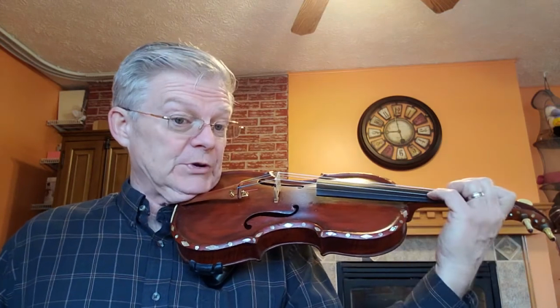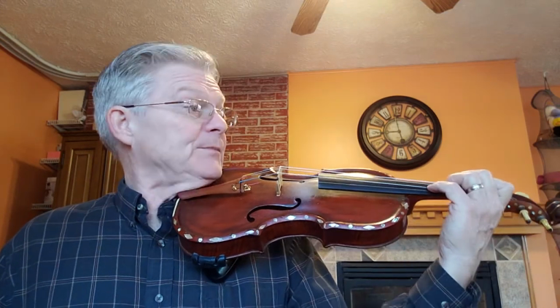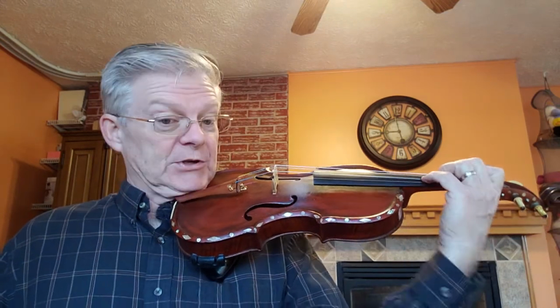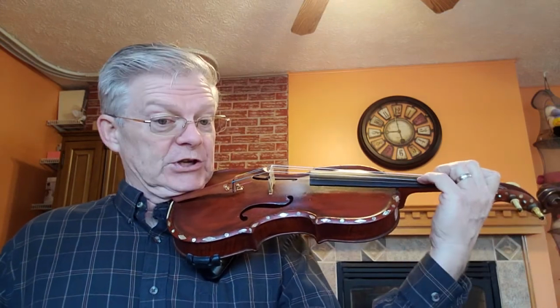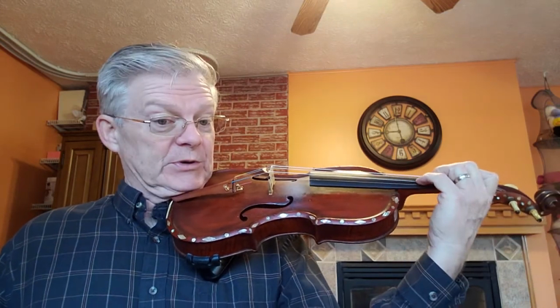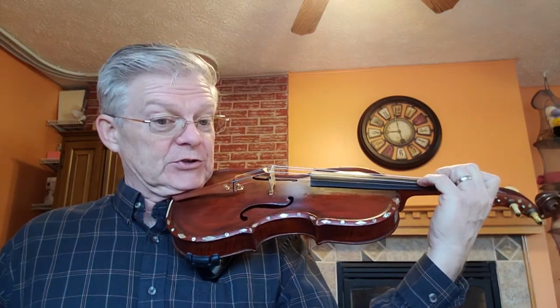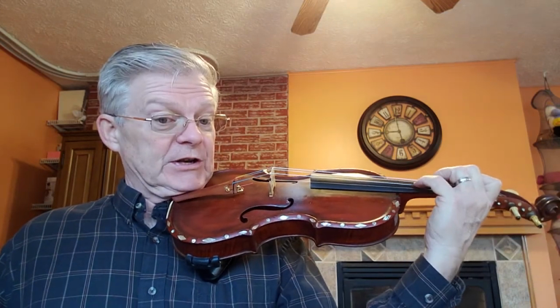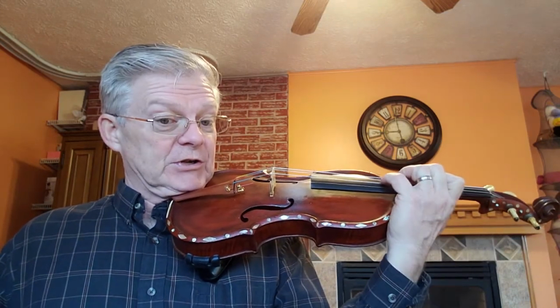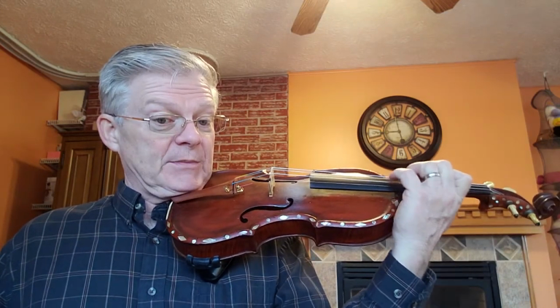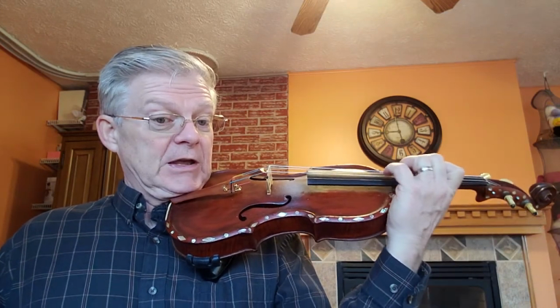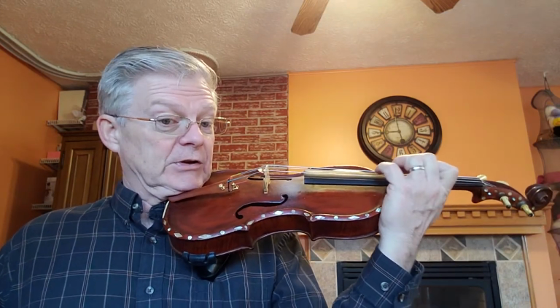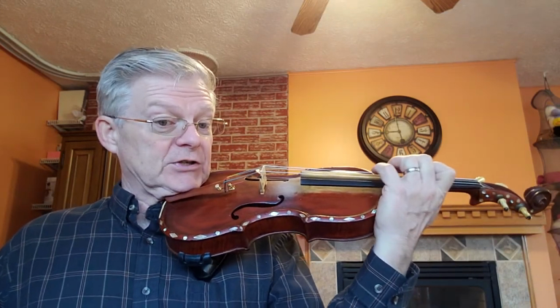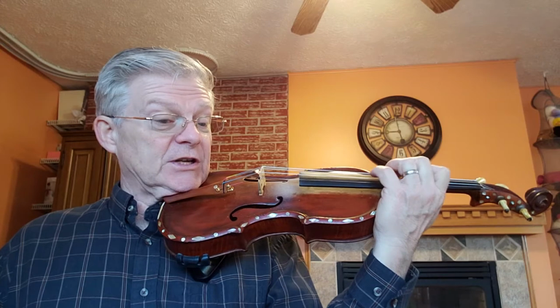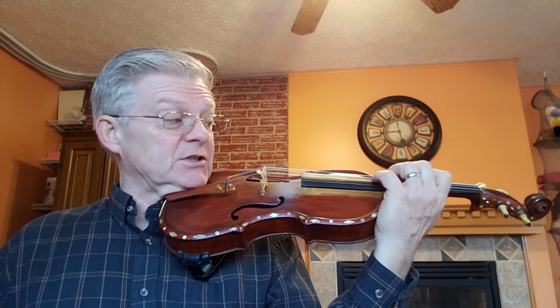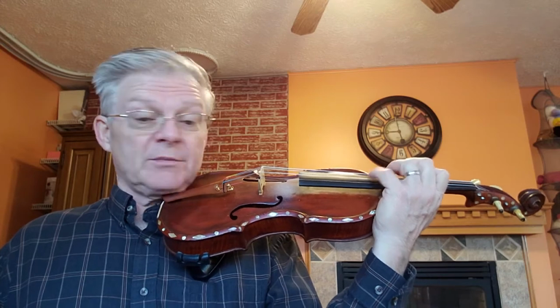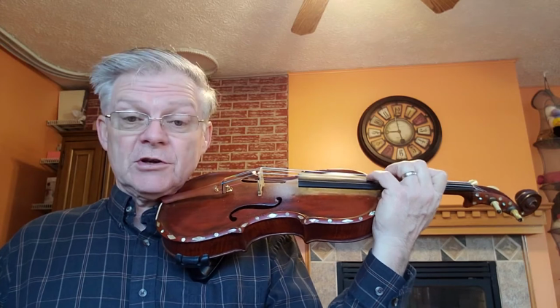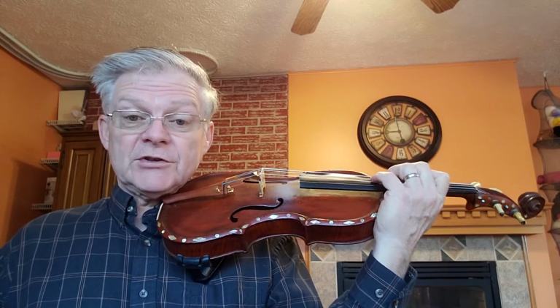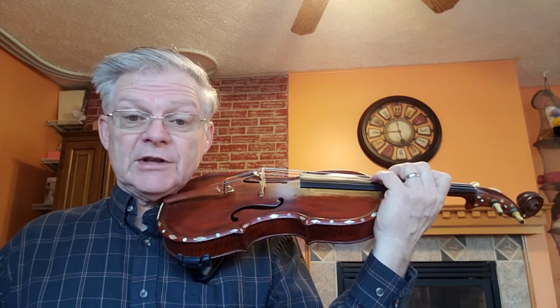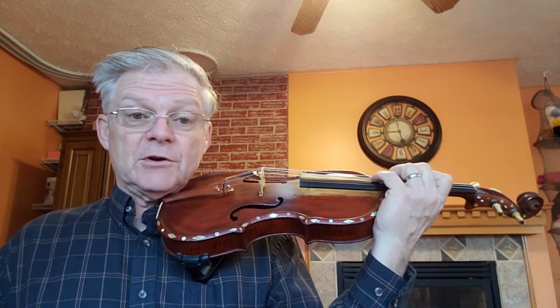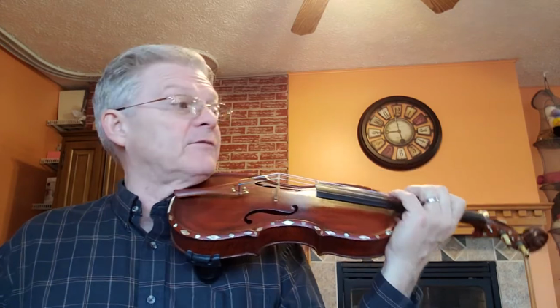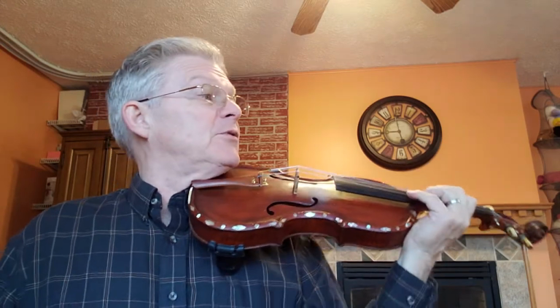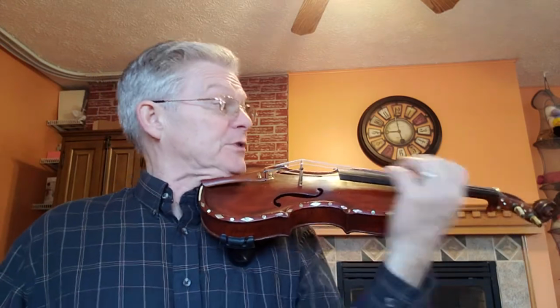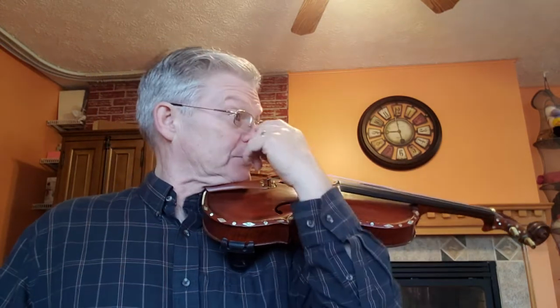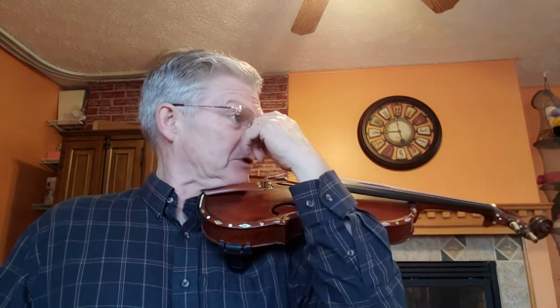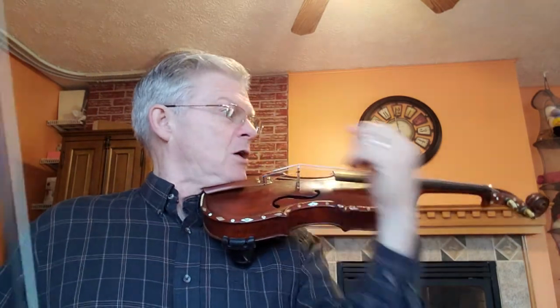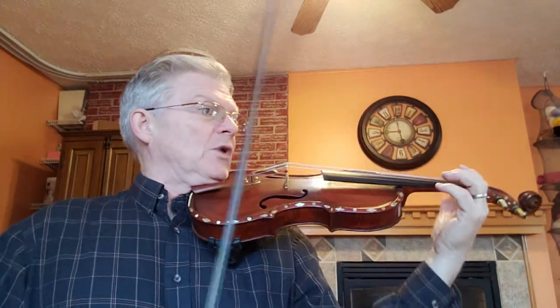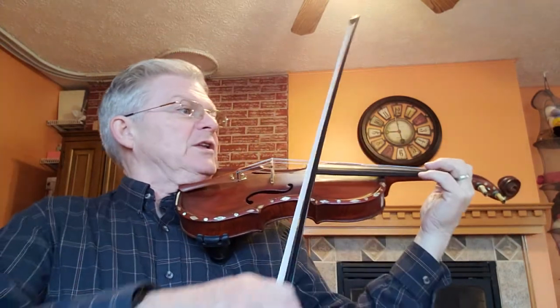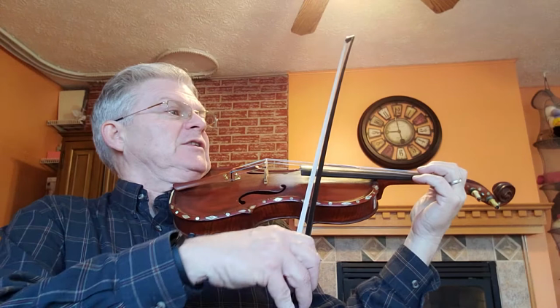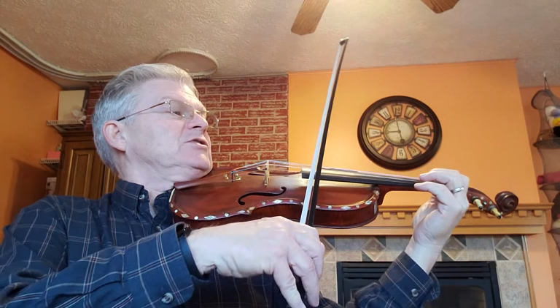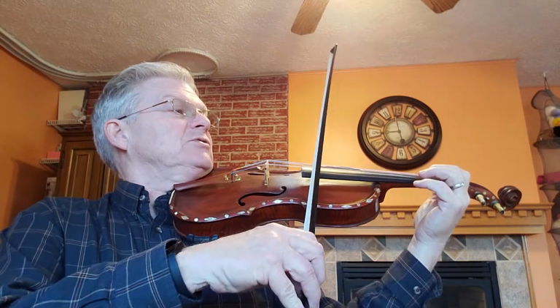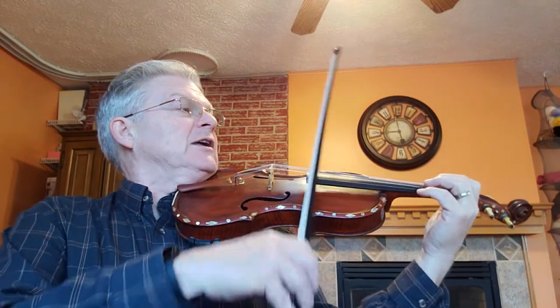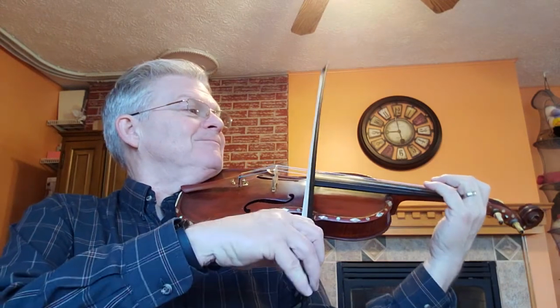Make sure you keep your wrist straight so you can come up, and you can actually touch that just a little bit. You're going to have to tune that if you're not familiar with third position. One and a two and...